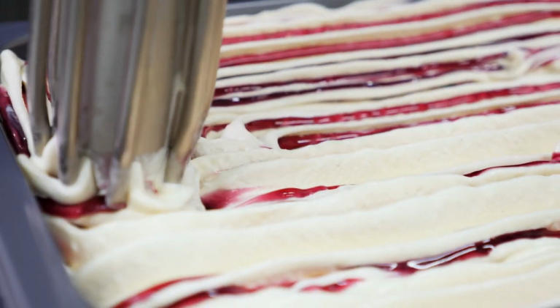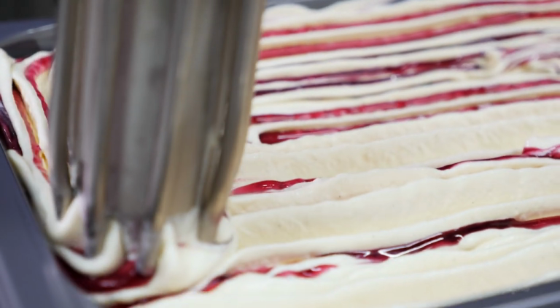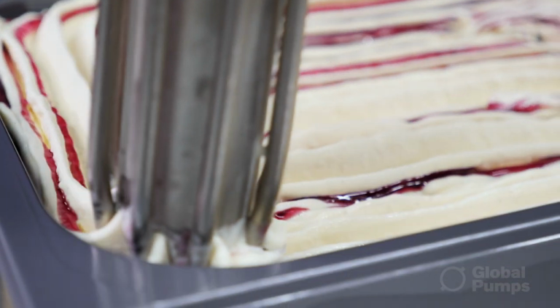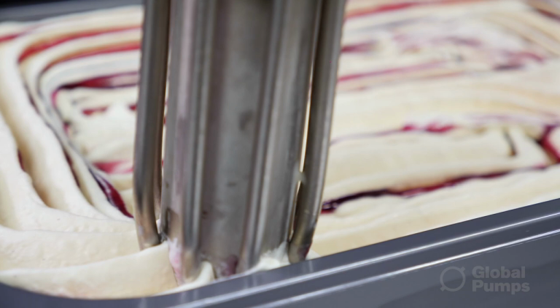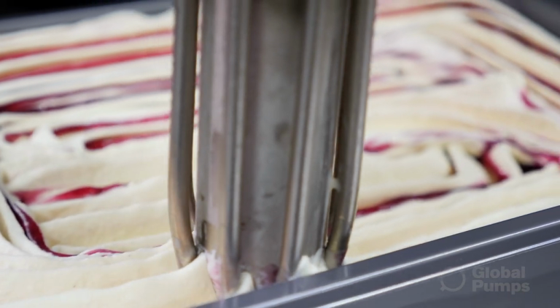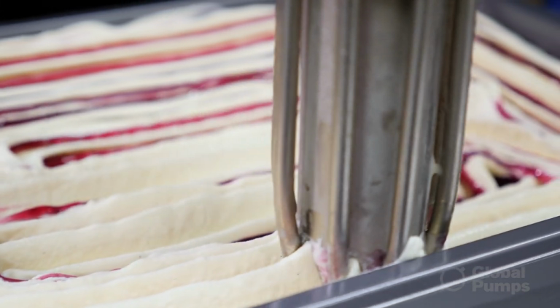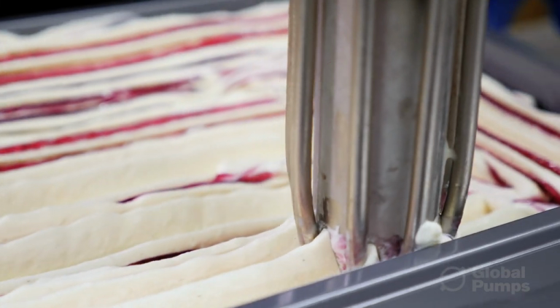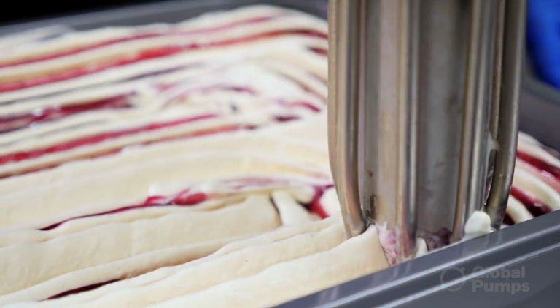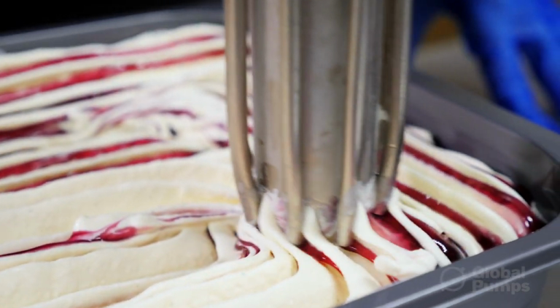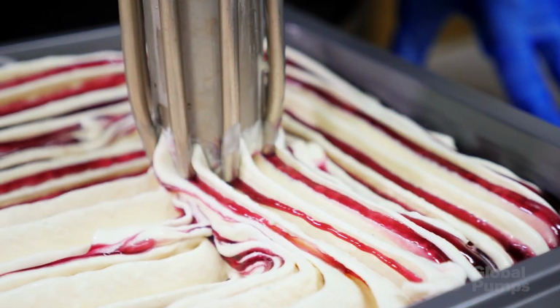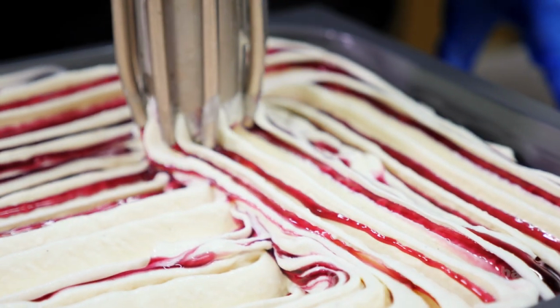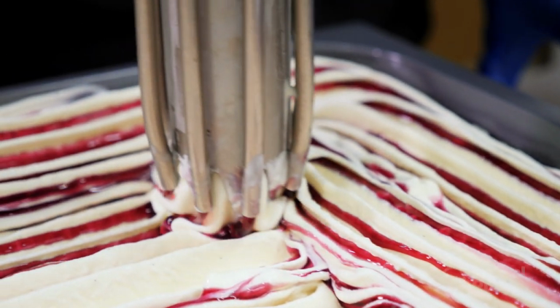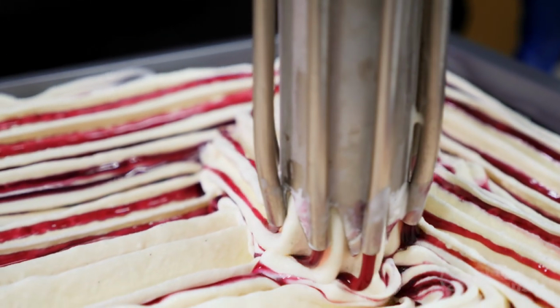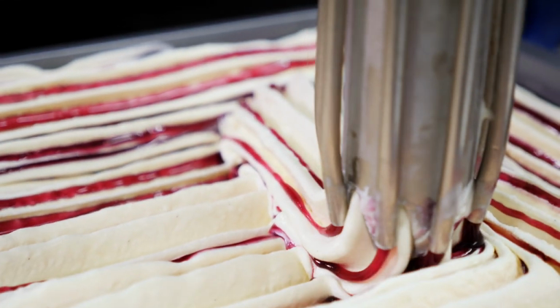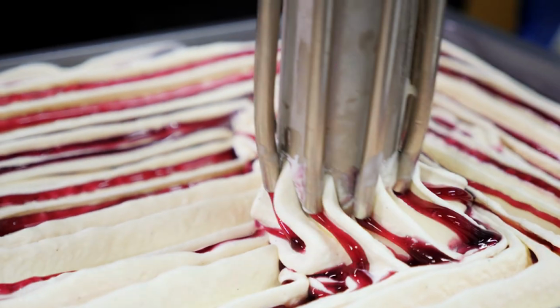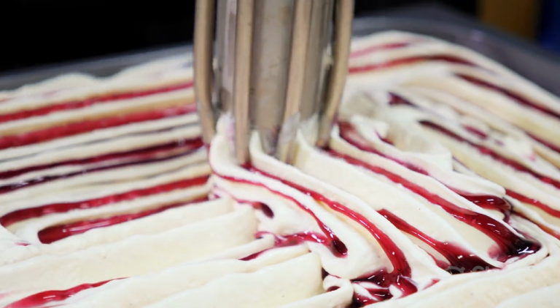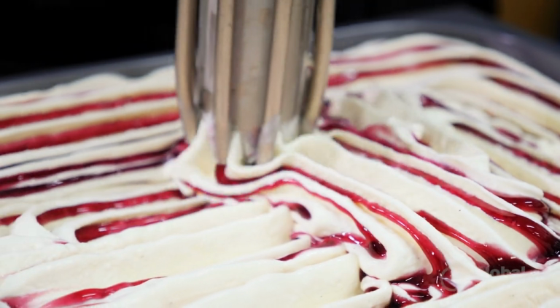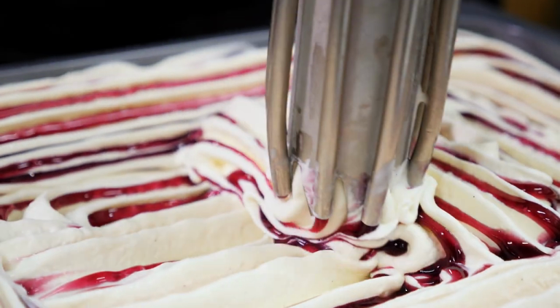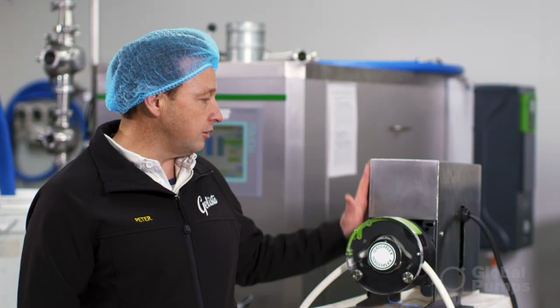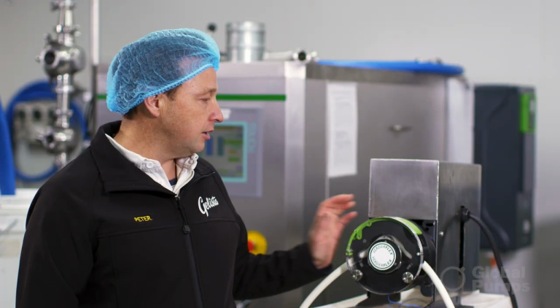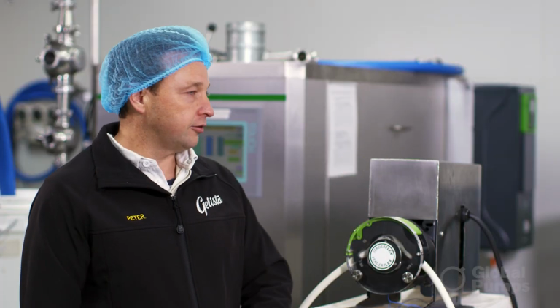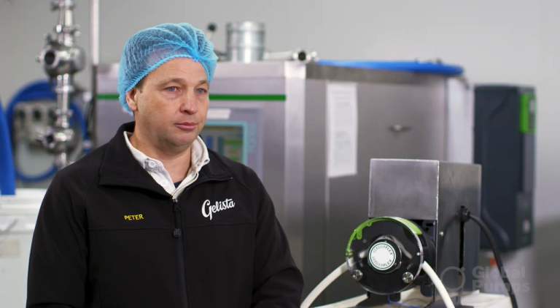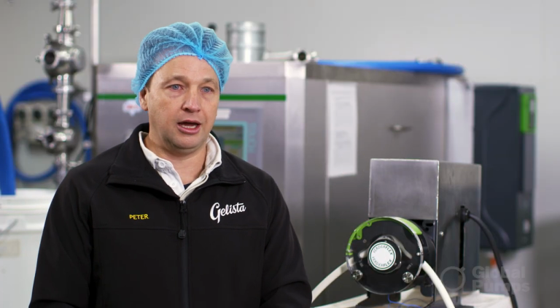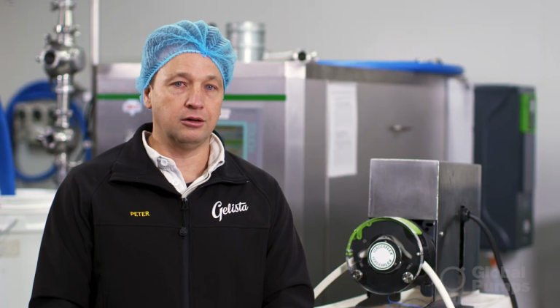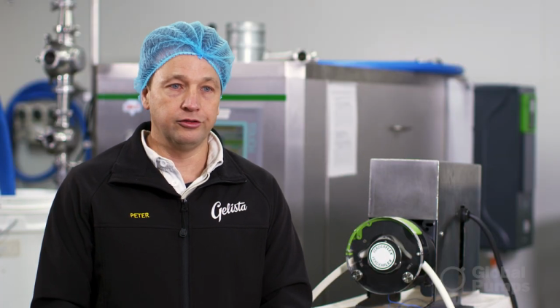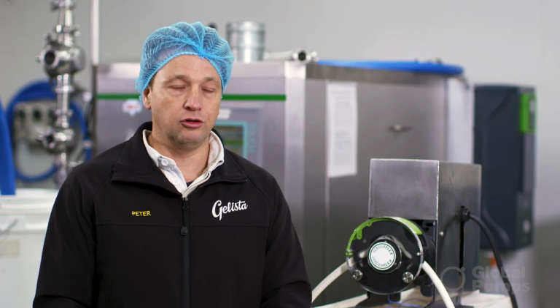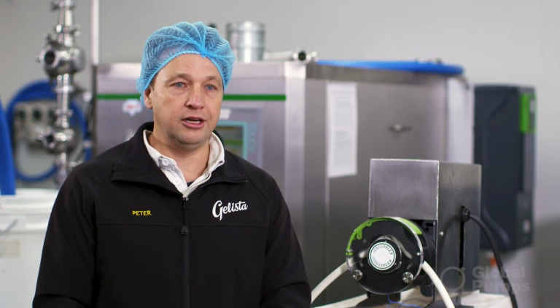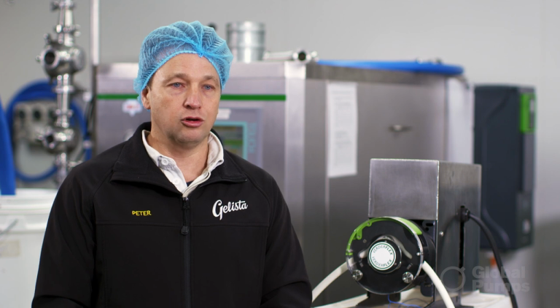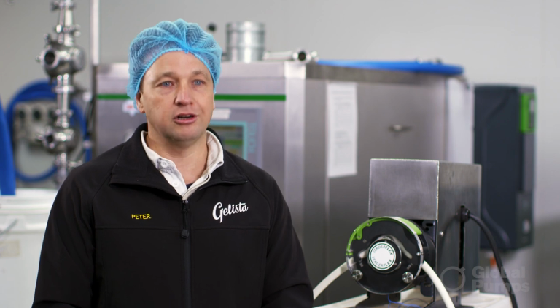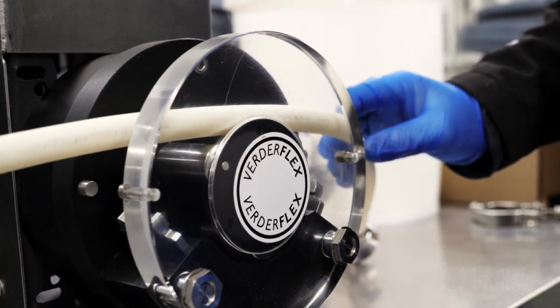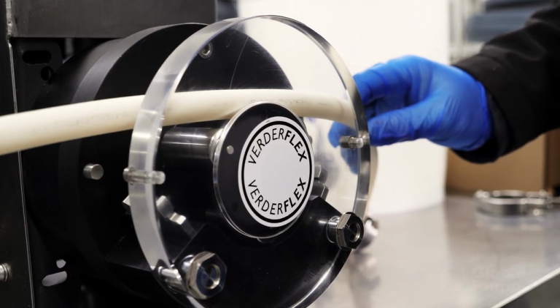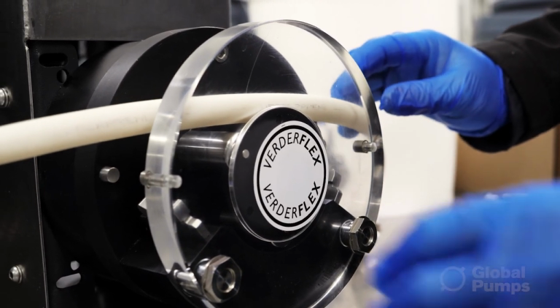It was great to deal with Global Pumps because I was able to do some after-sales things, including putting a cover over the pump so that it met our food grade criteria, which is pretty stringent.